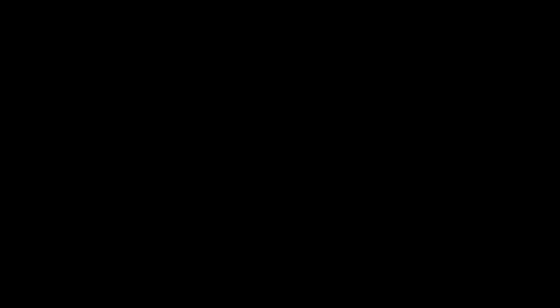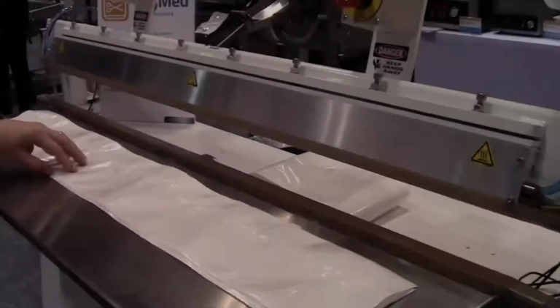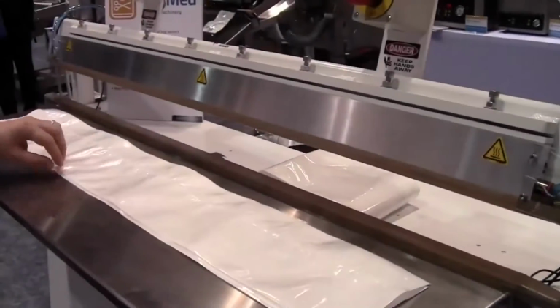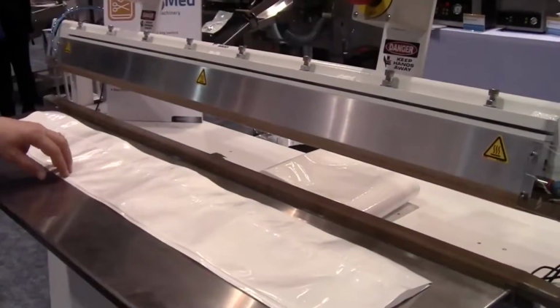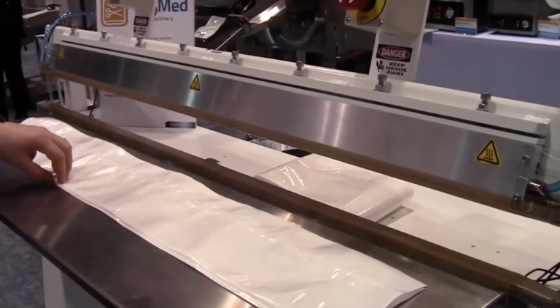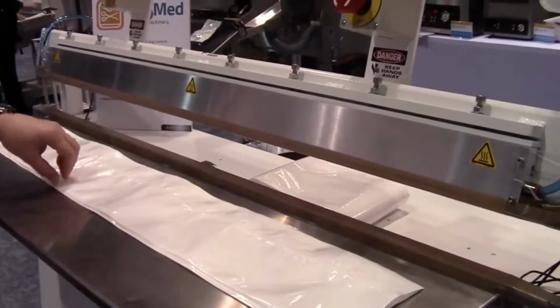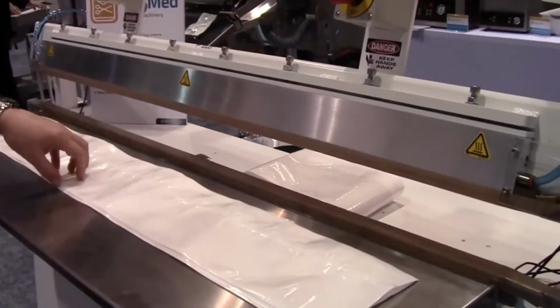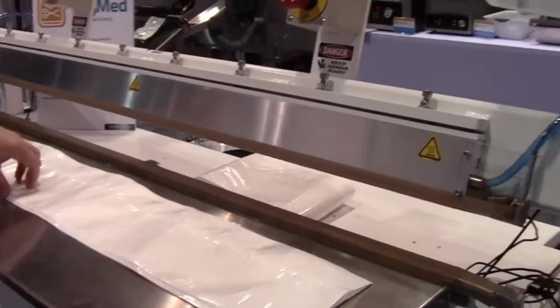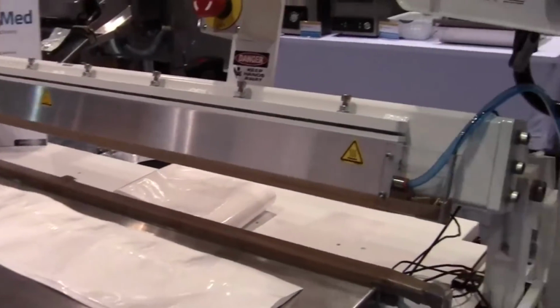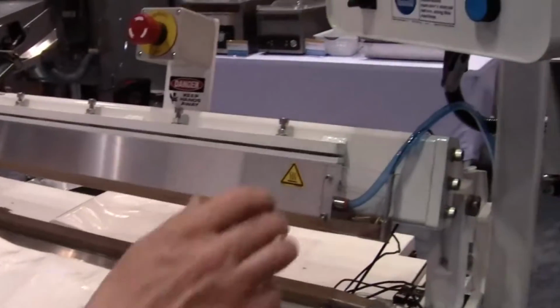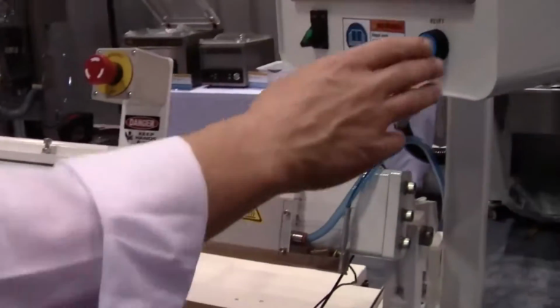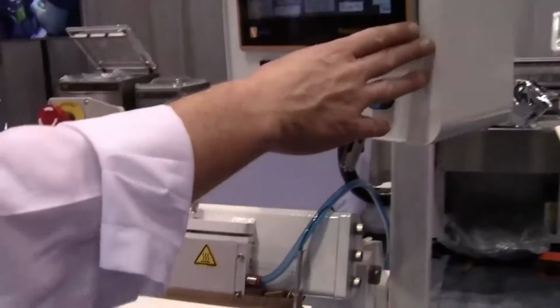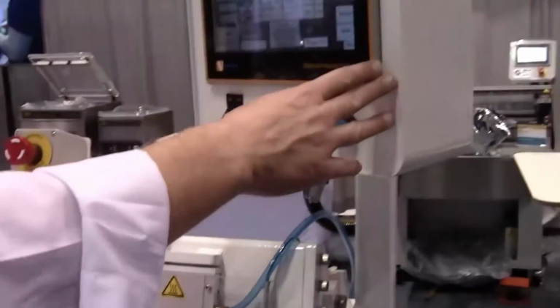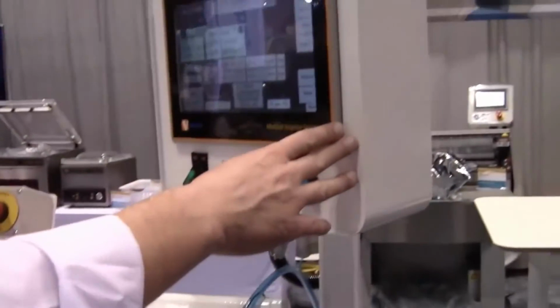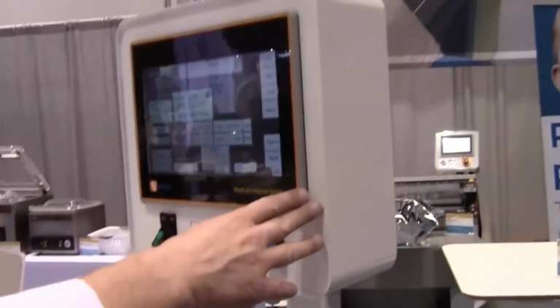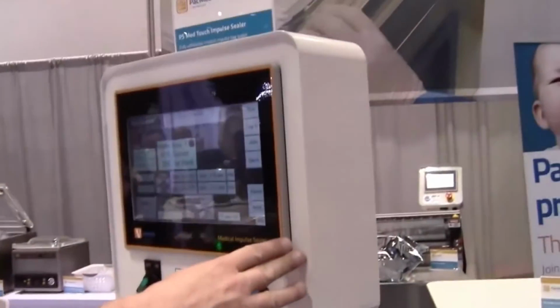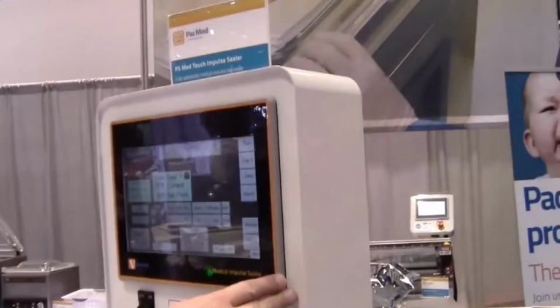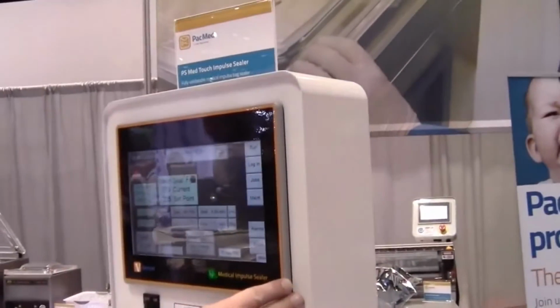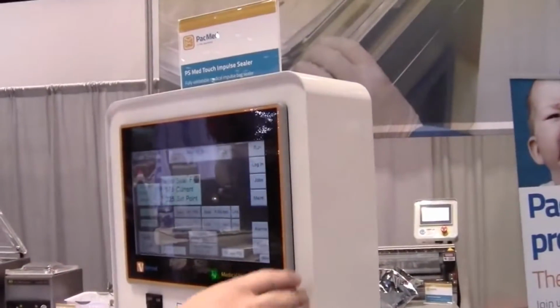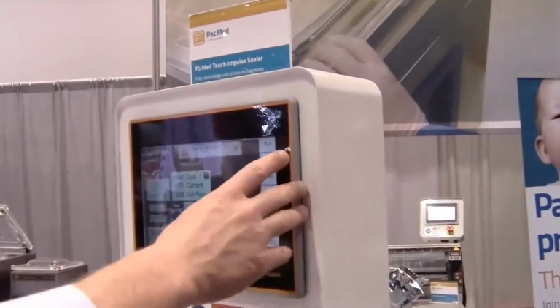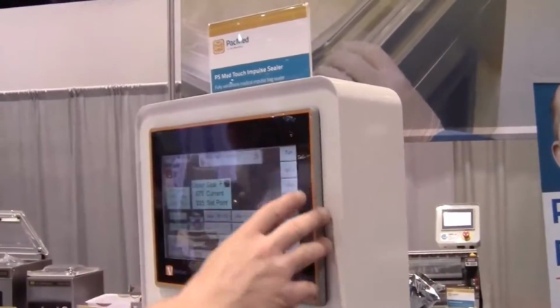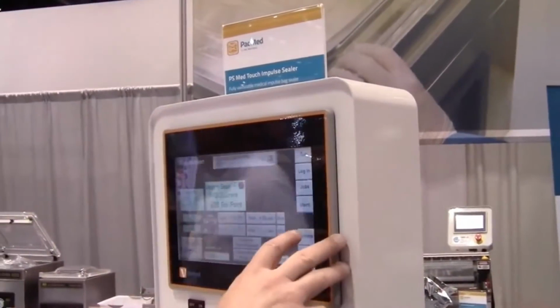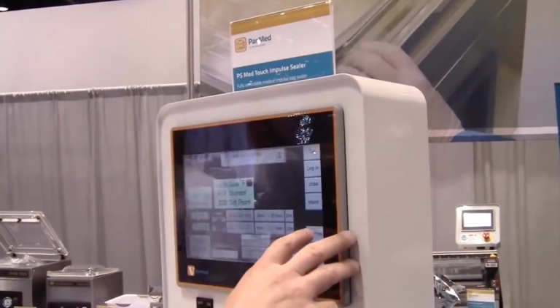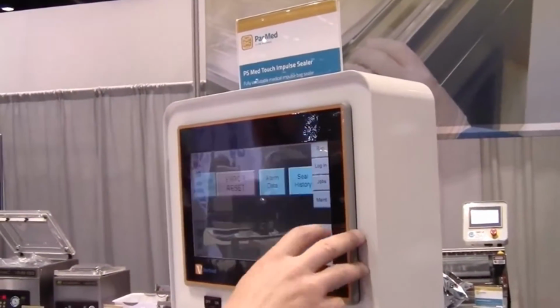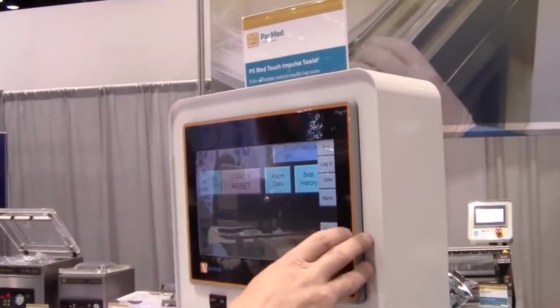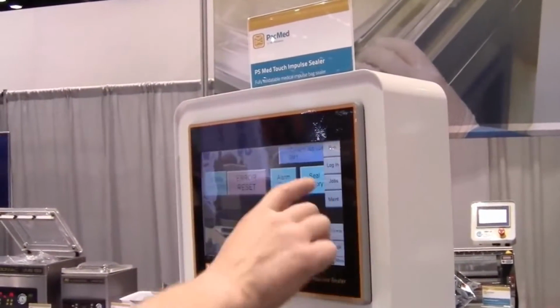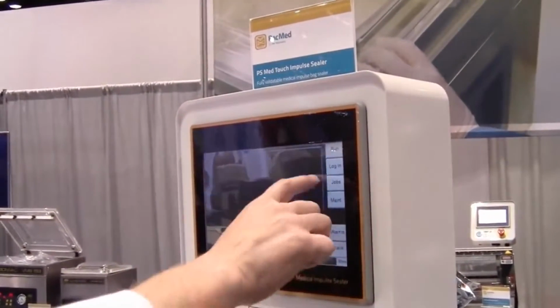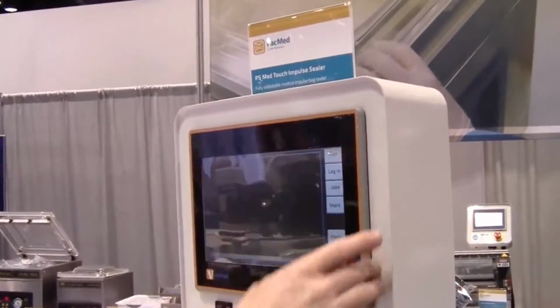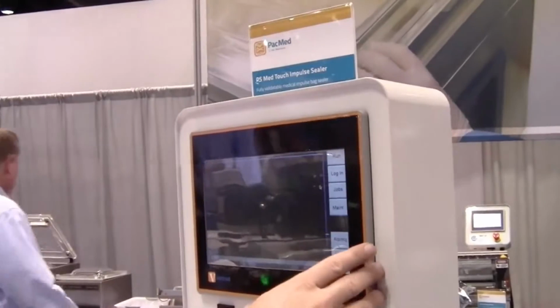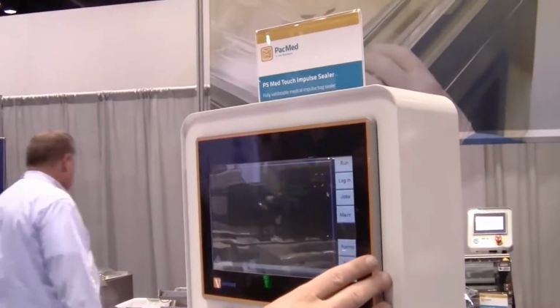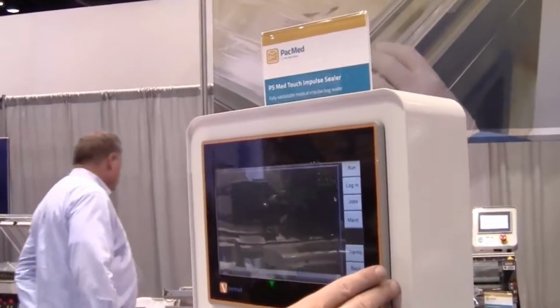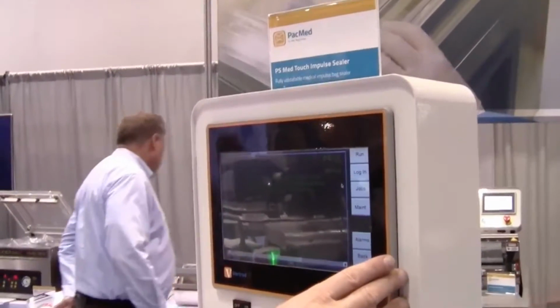We're capturing all the sealing data: operator login, any alarm codes, and our entire sealing history.